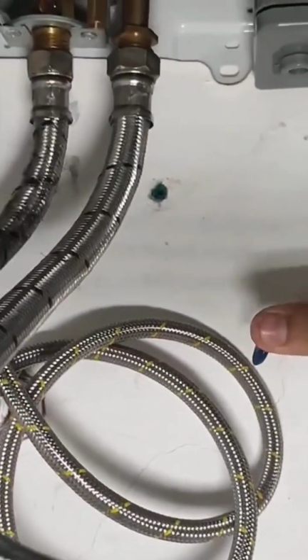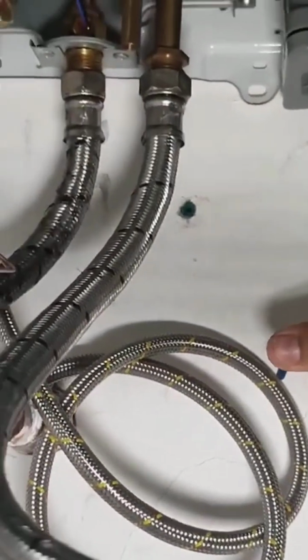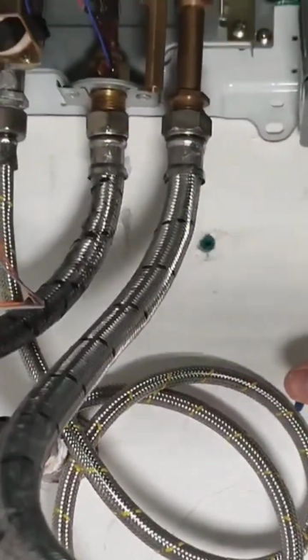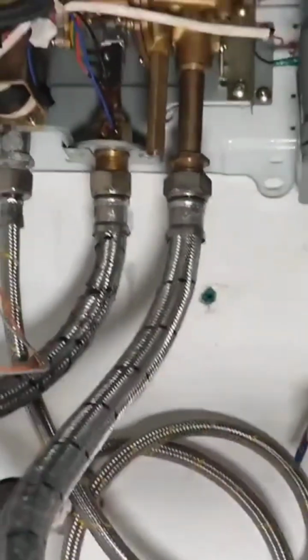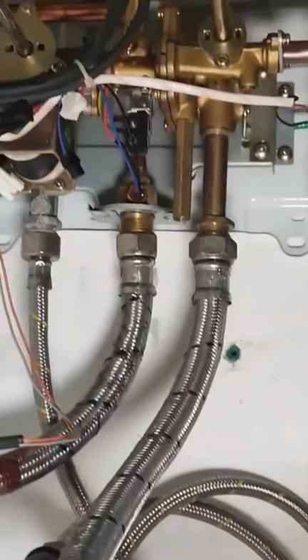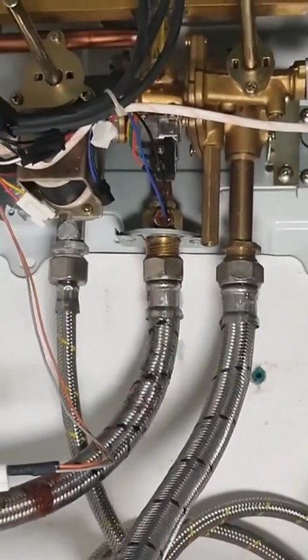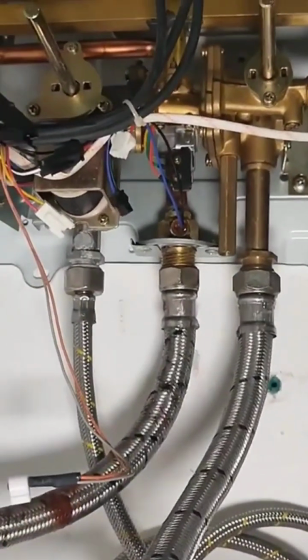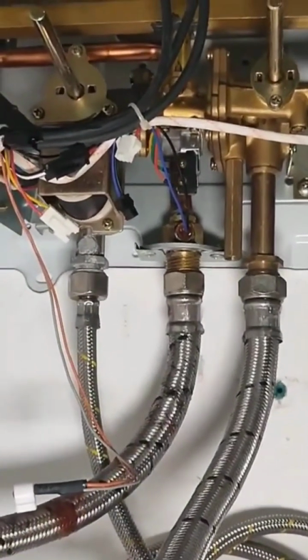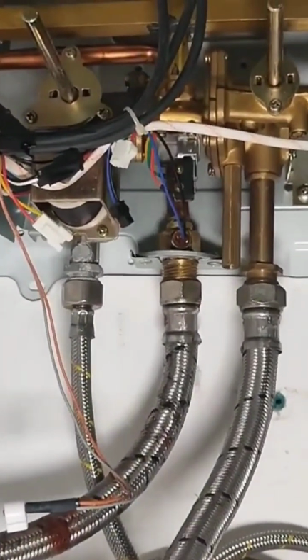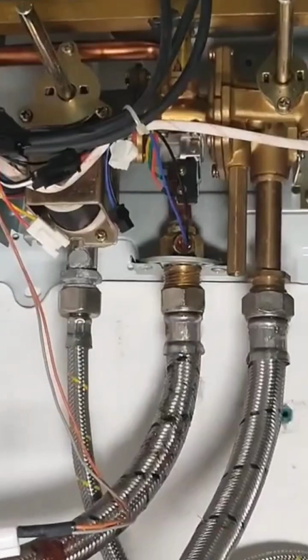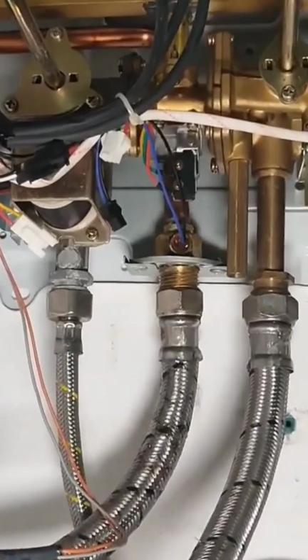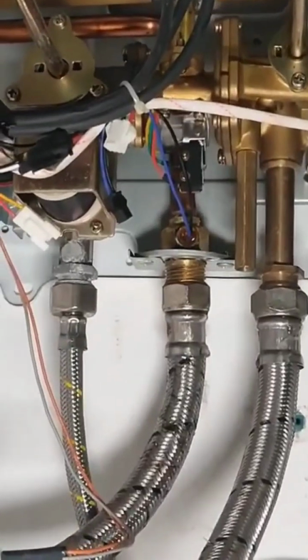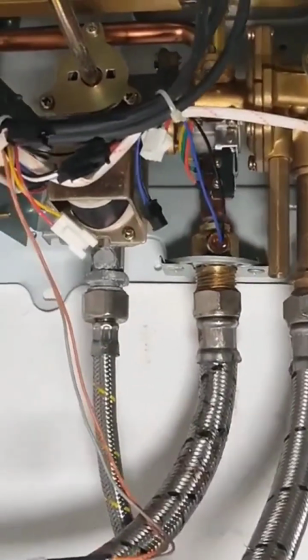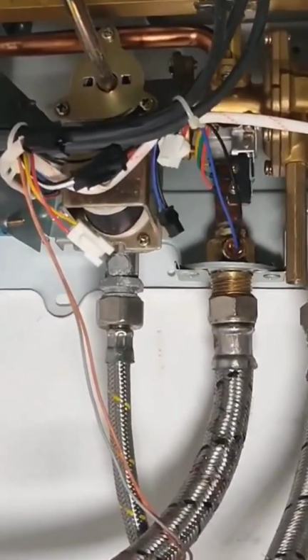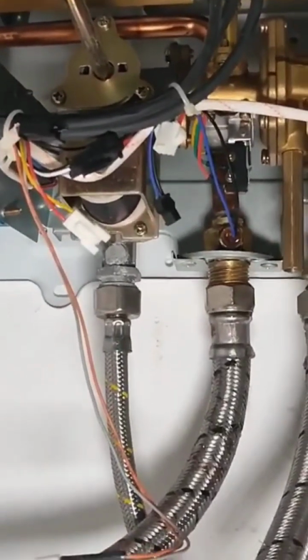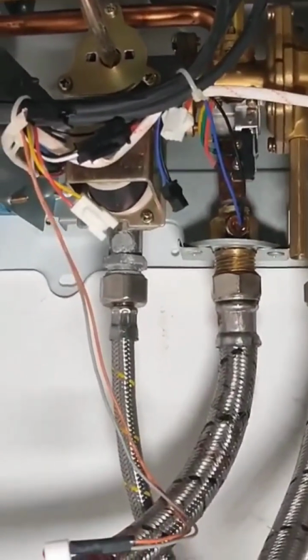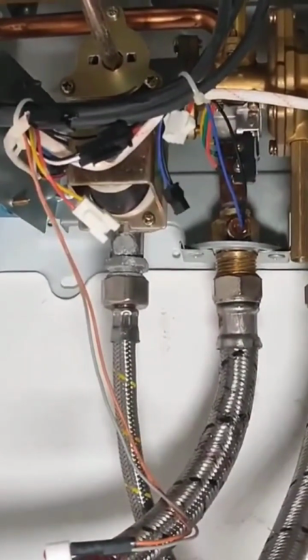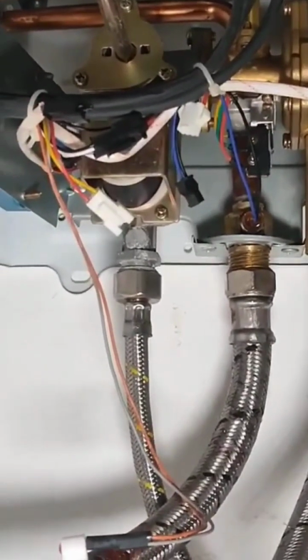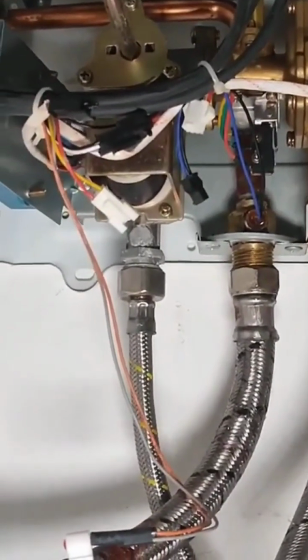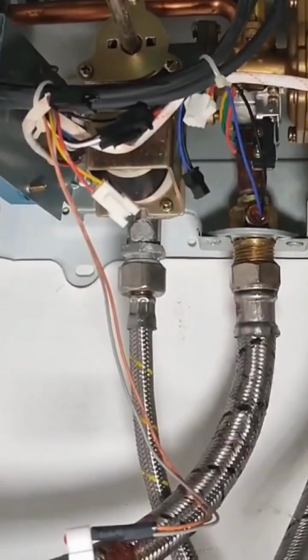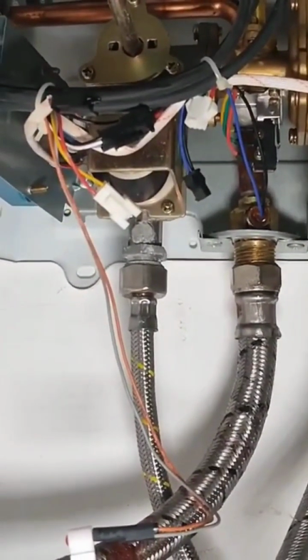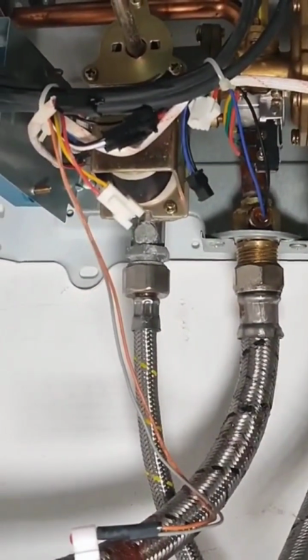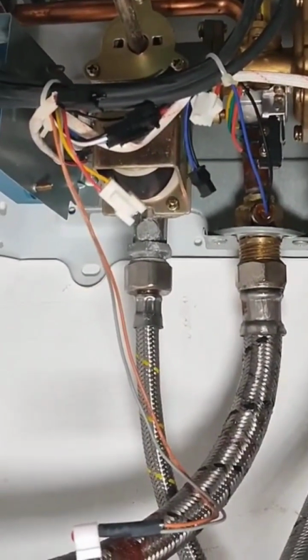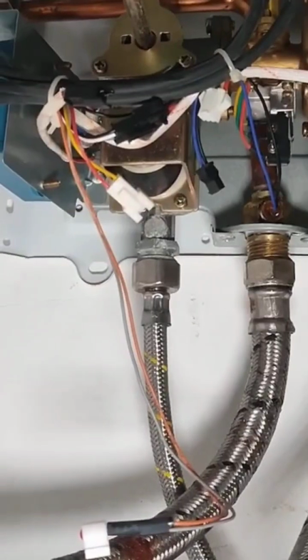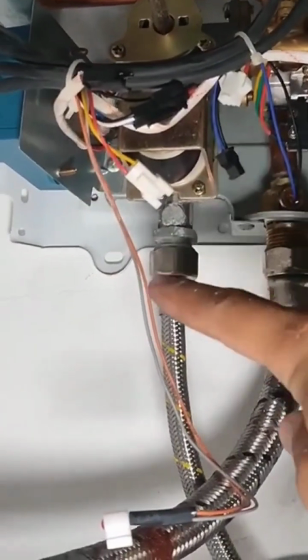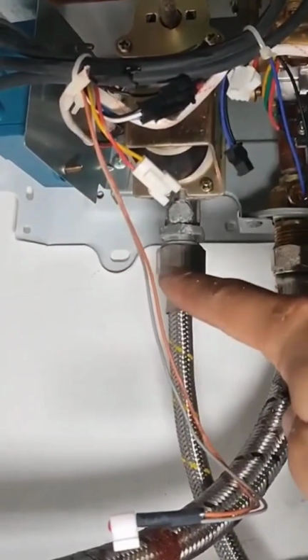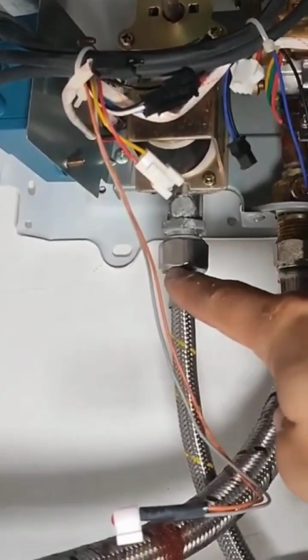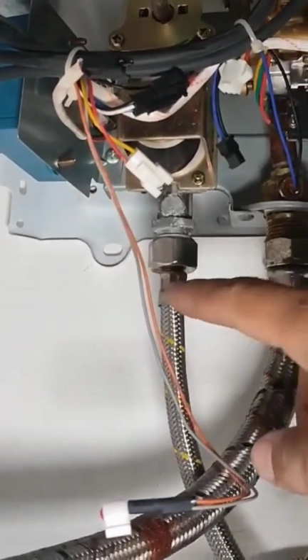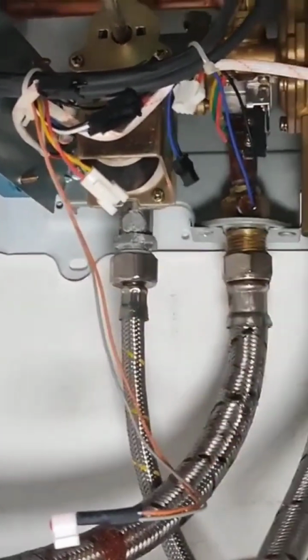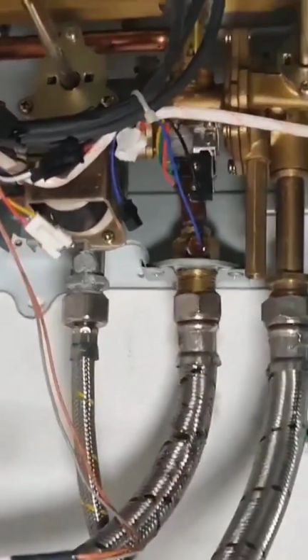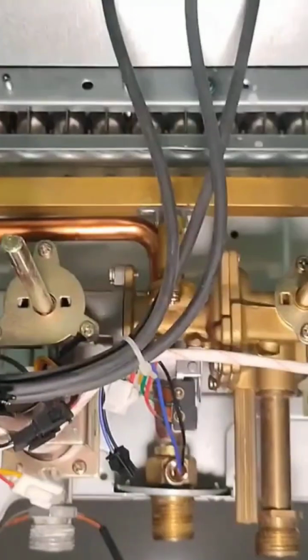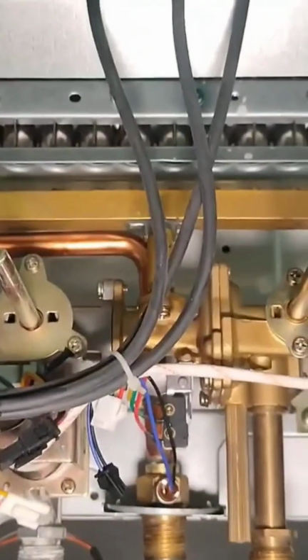A tip: when you're going to reconnect everything, pay close attention because sometimes people connect the gas line to the water and the water line to the gas. The fine for that, honestly, is quite expensive.